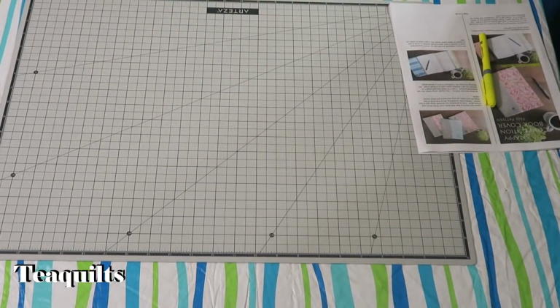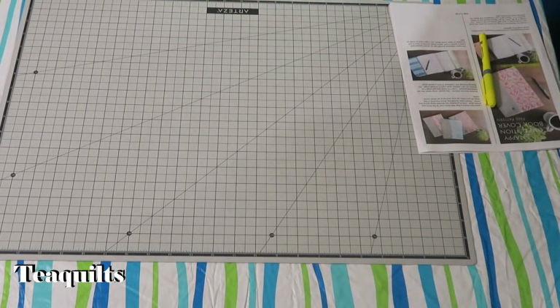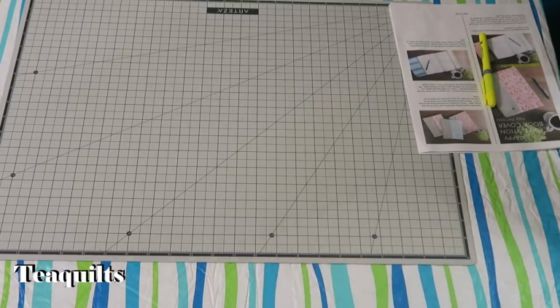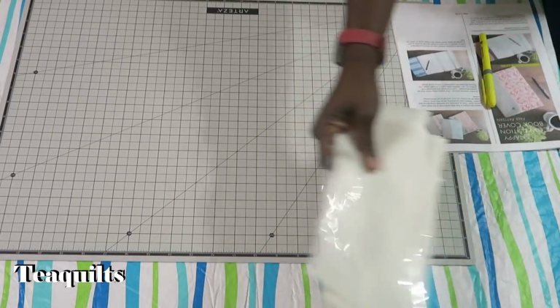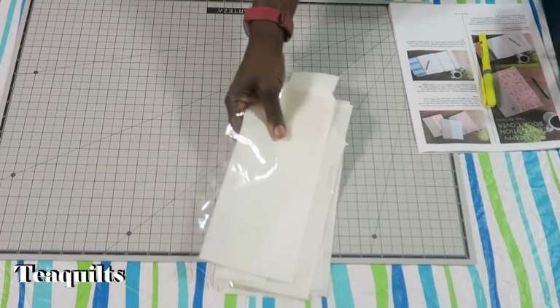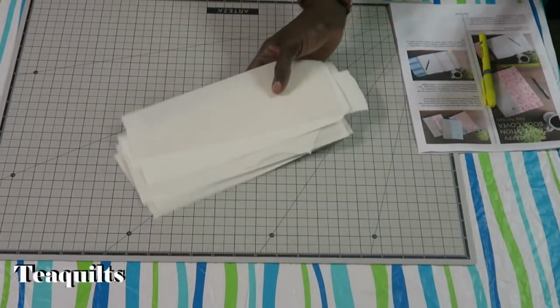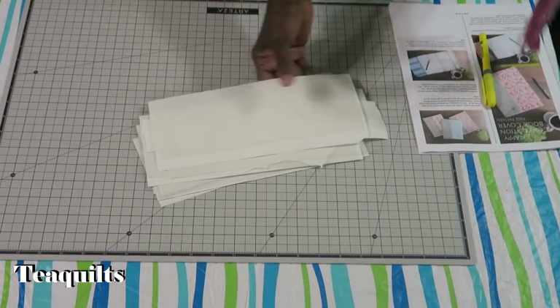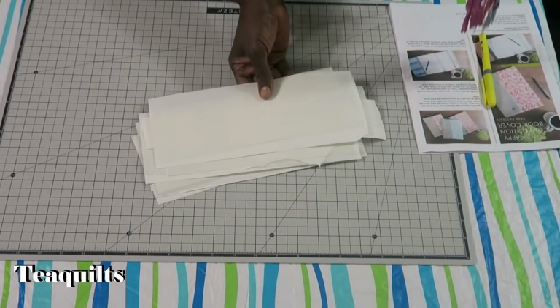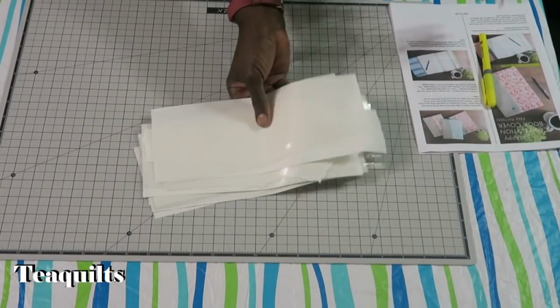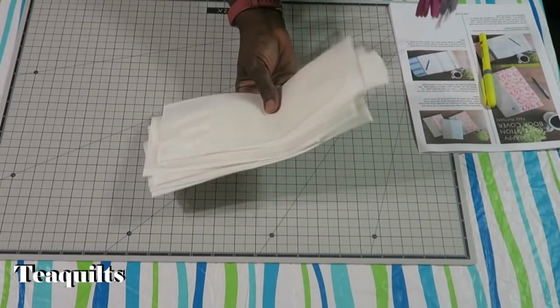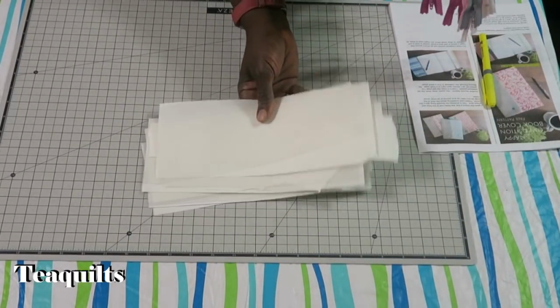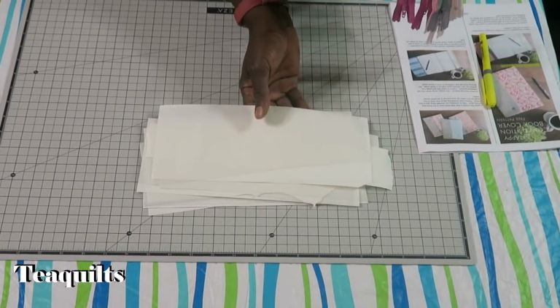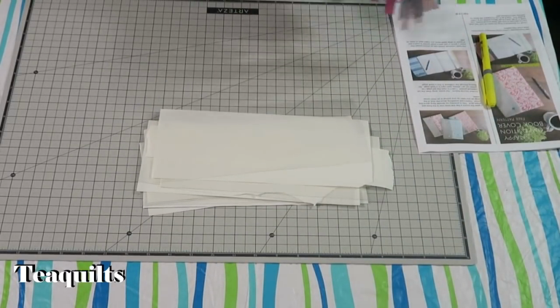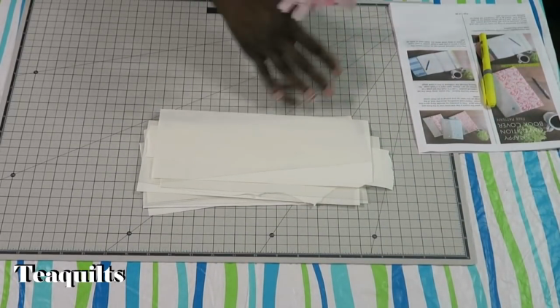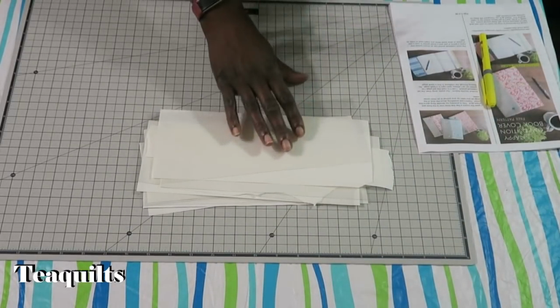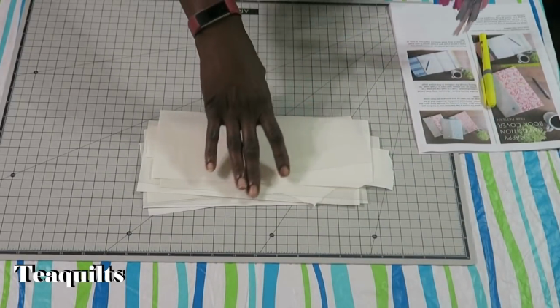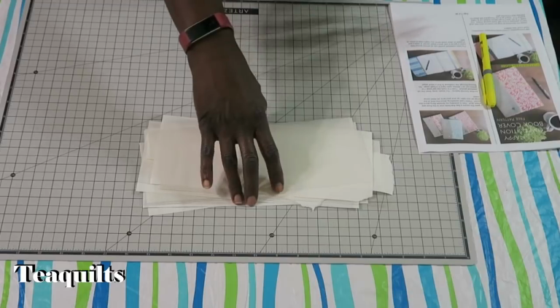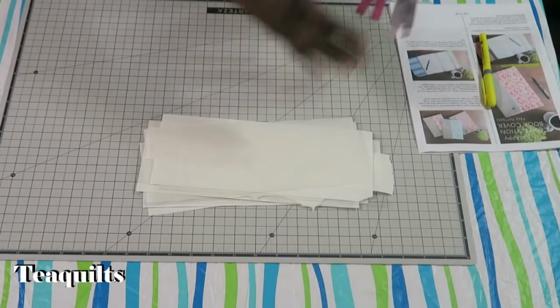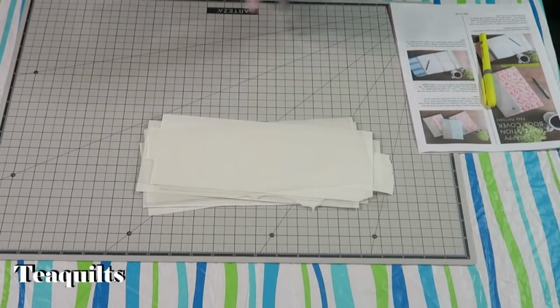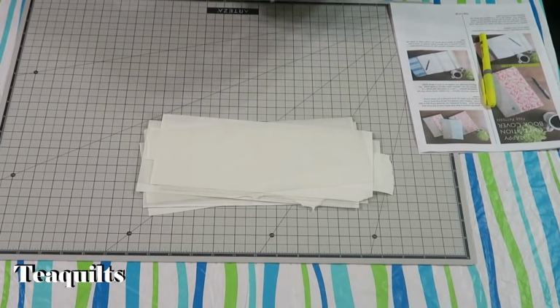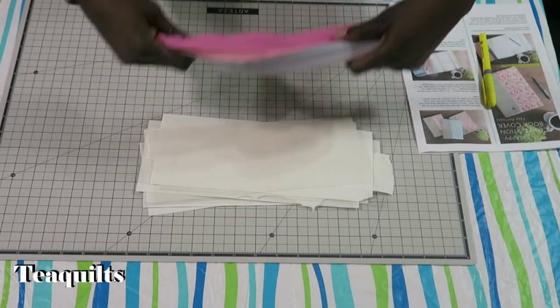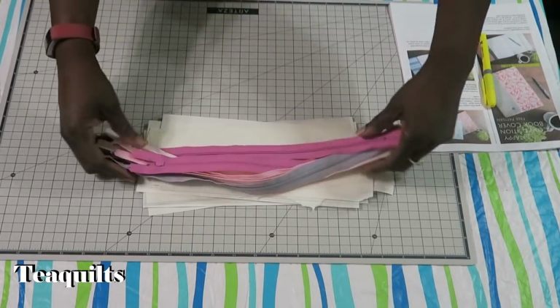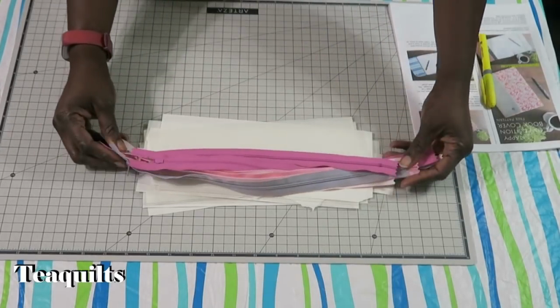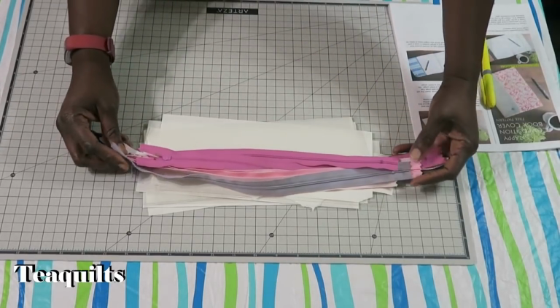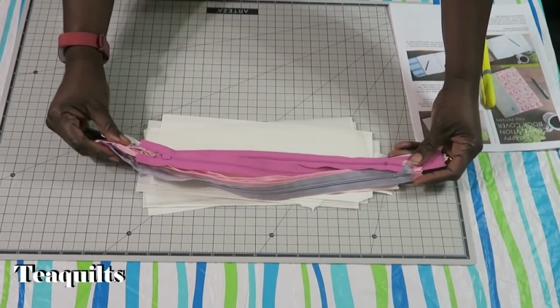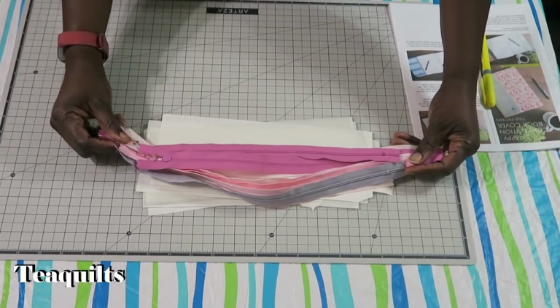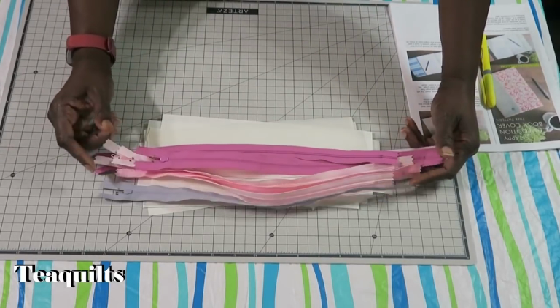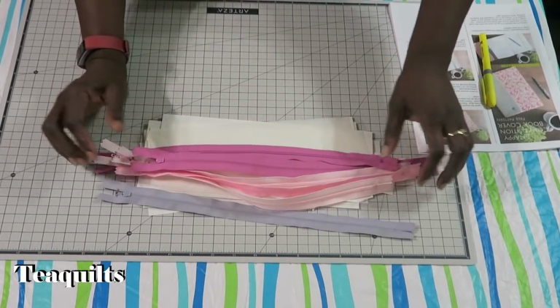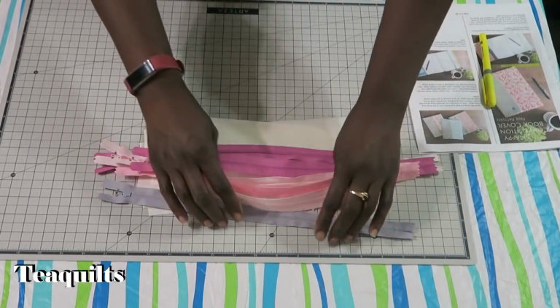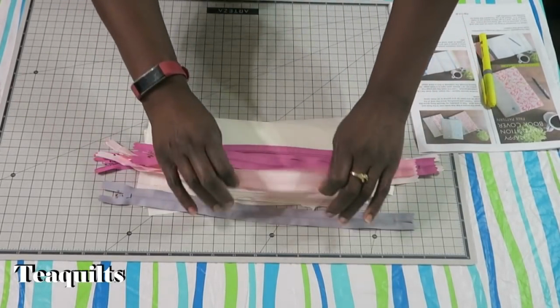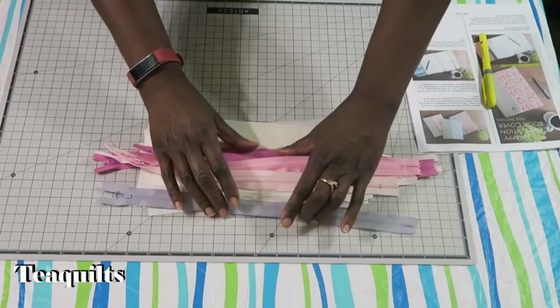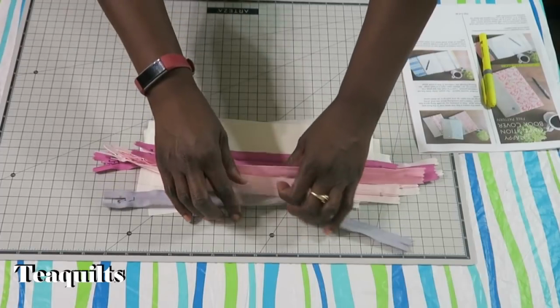For the optional zippered vinyl pocket, you'll need cut pieces of vinyl that are four and a half by 11 inches, and zippers that are at least 10 inches long.